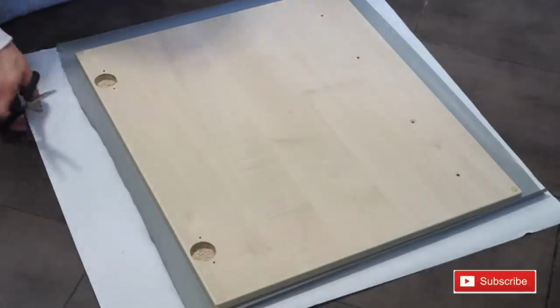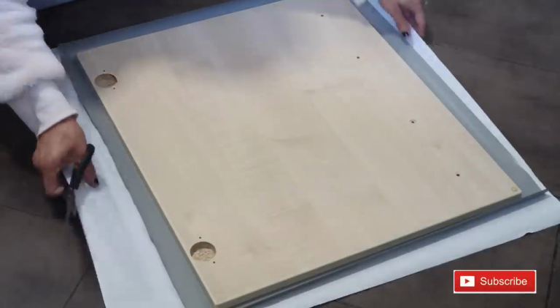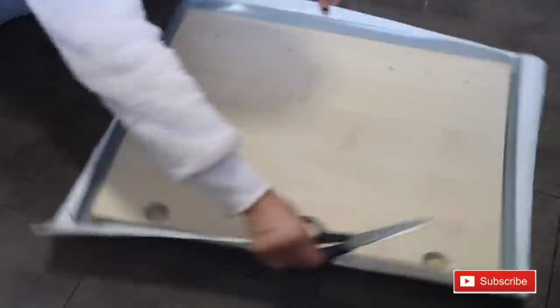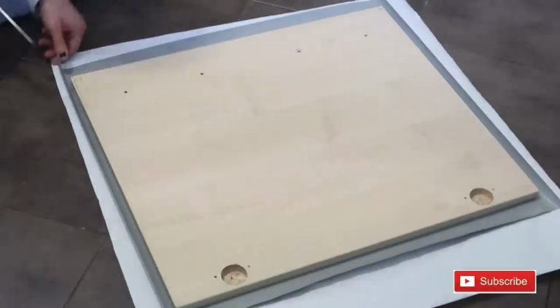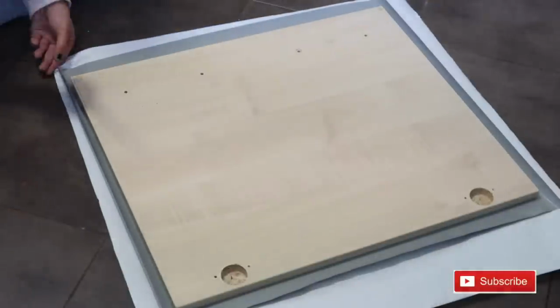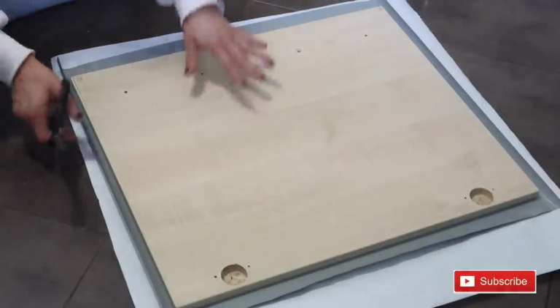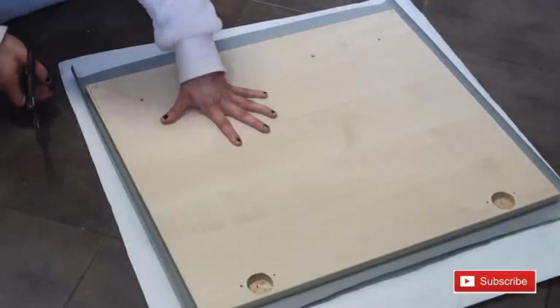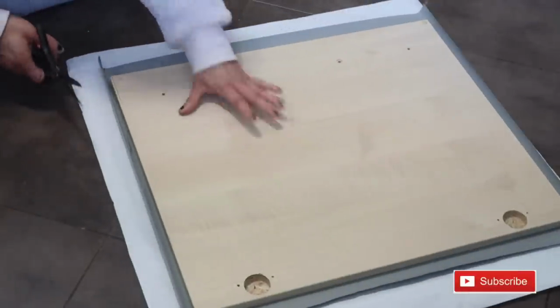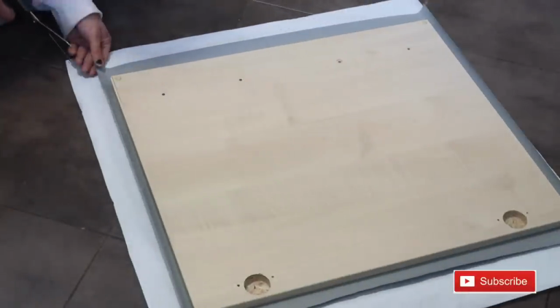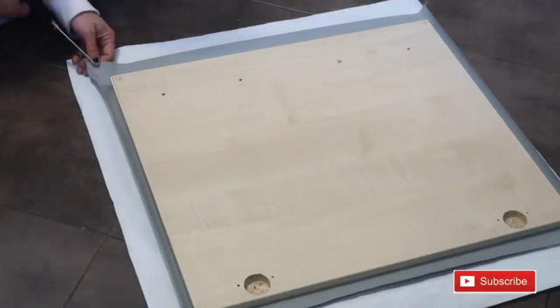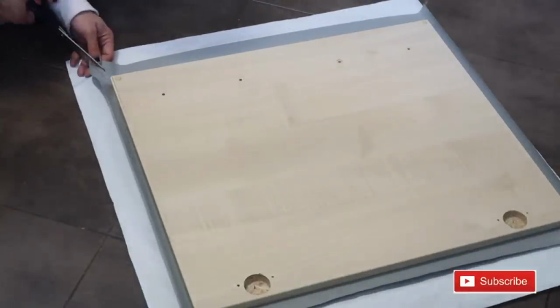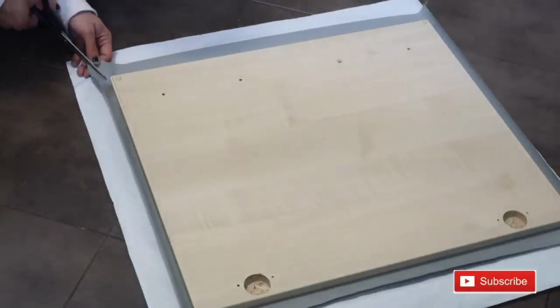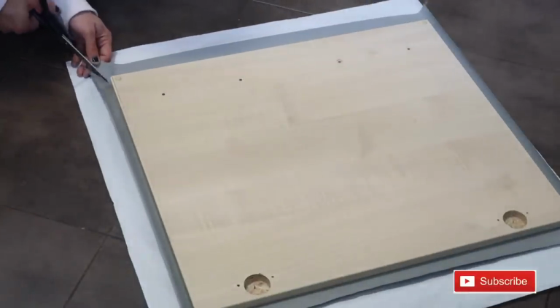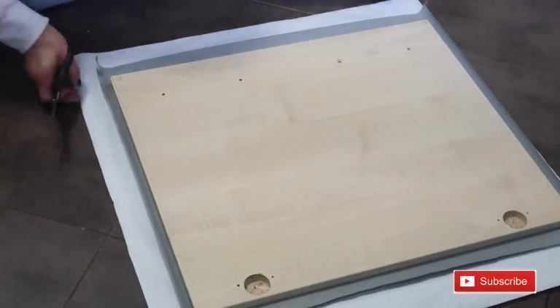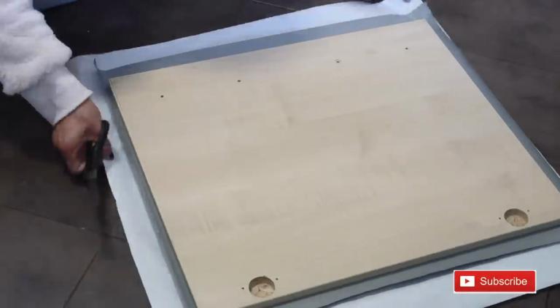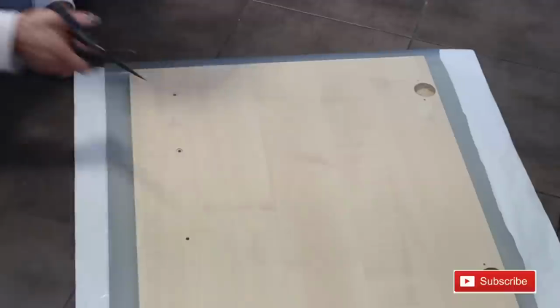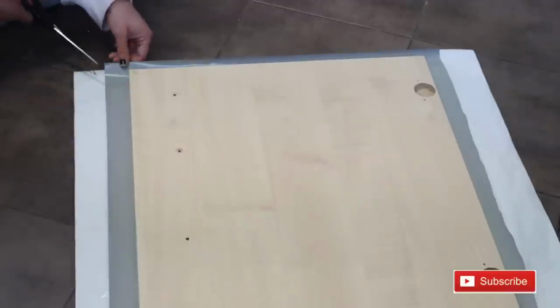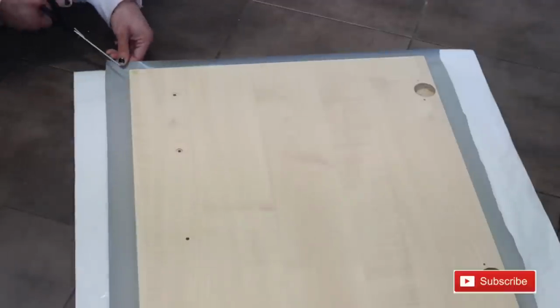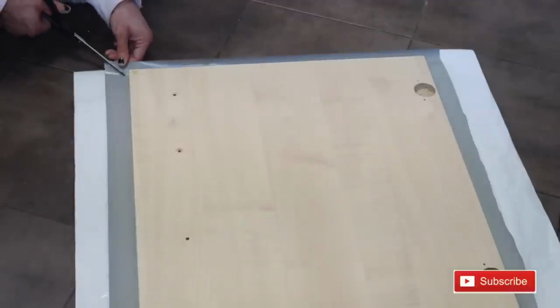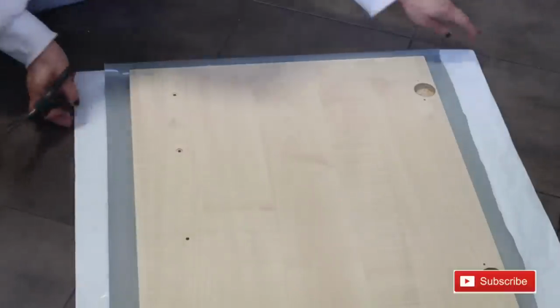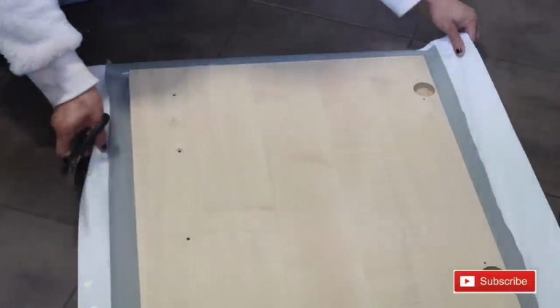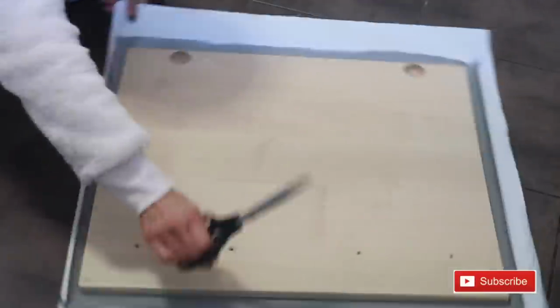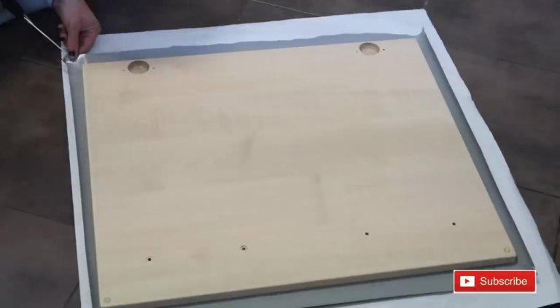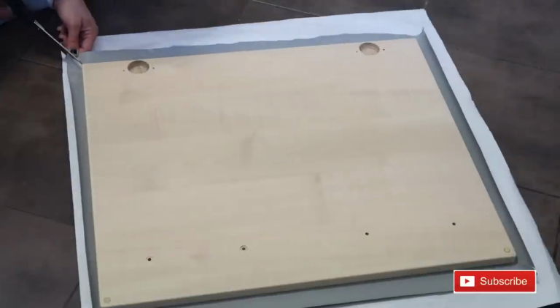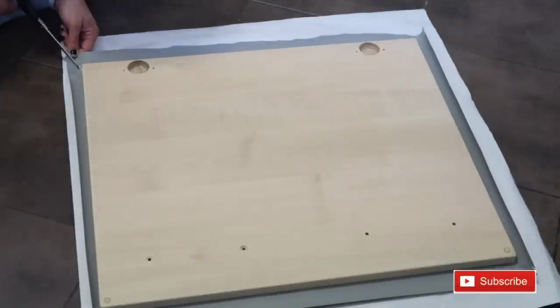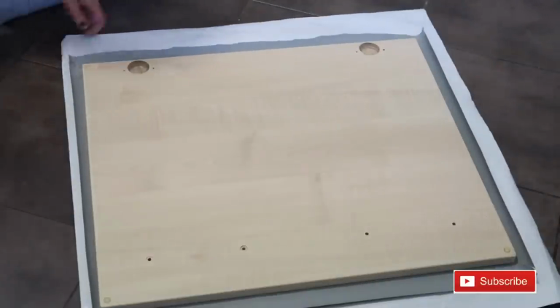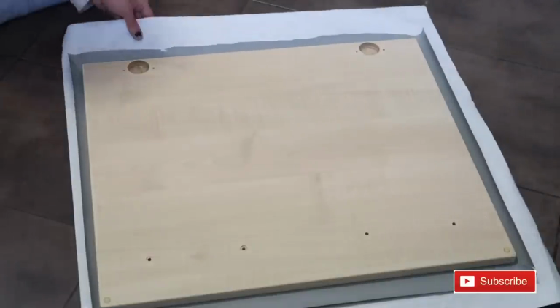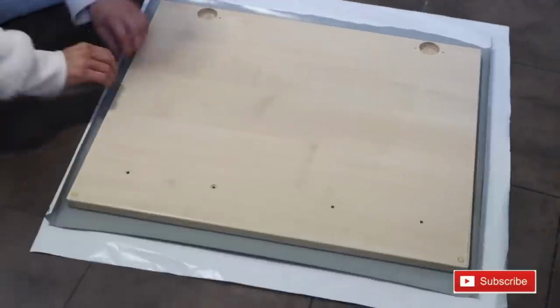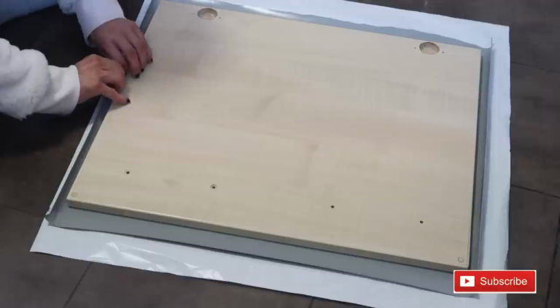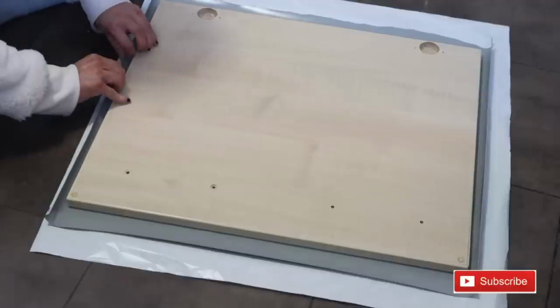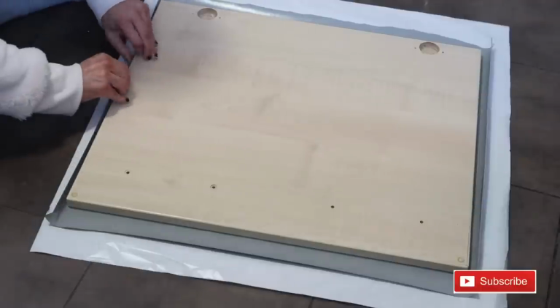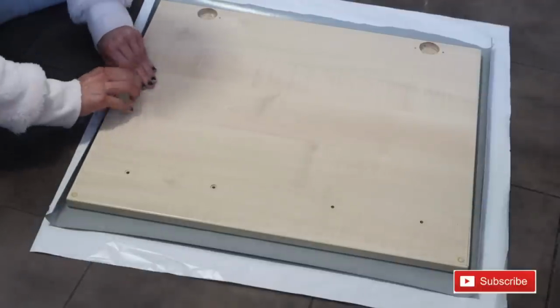Start by getting scissors and cutting little snips into the corners. This will make the corners so much easier and look so much neater when we are folding.